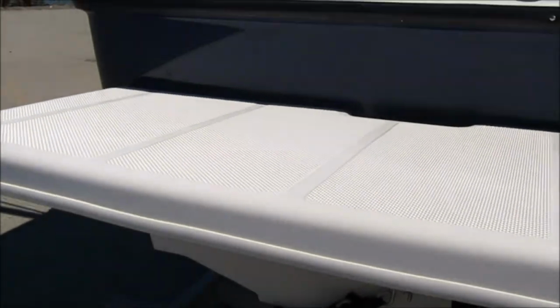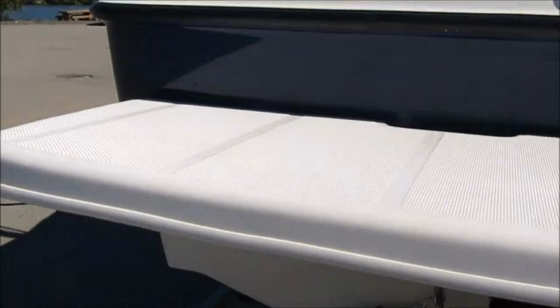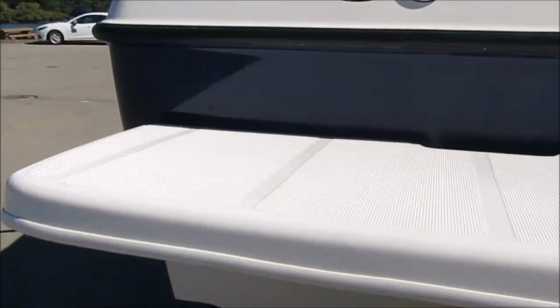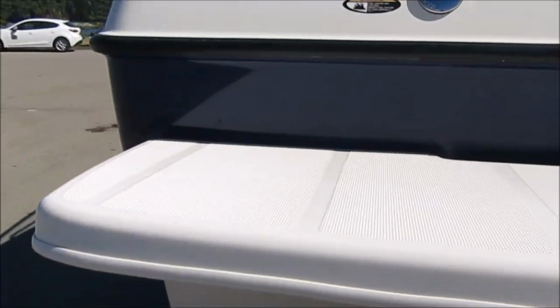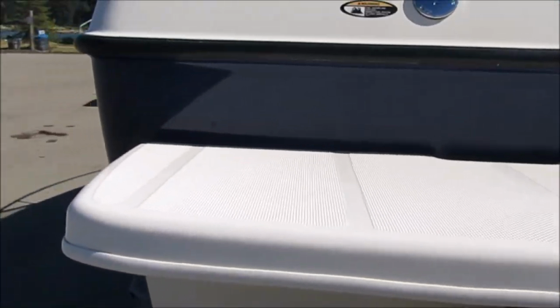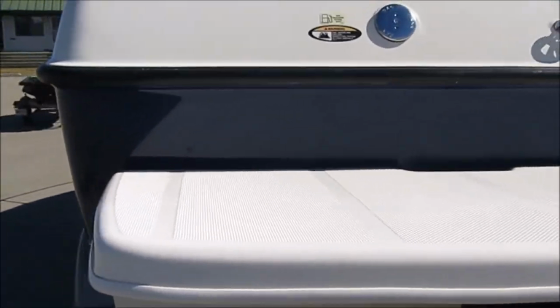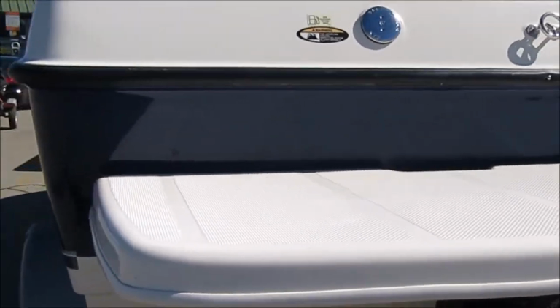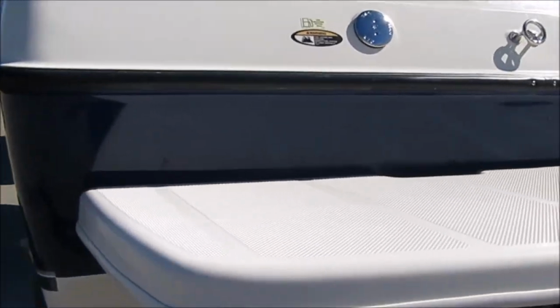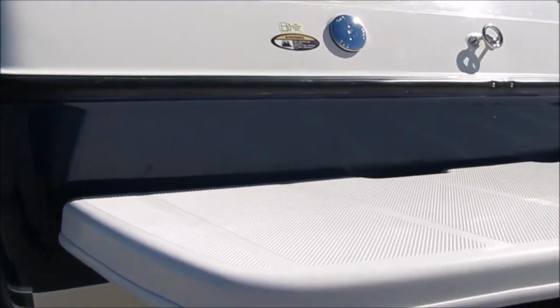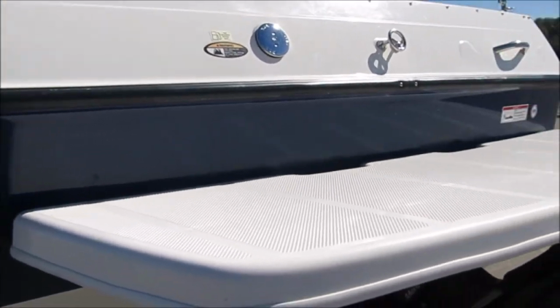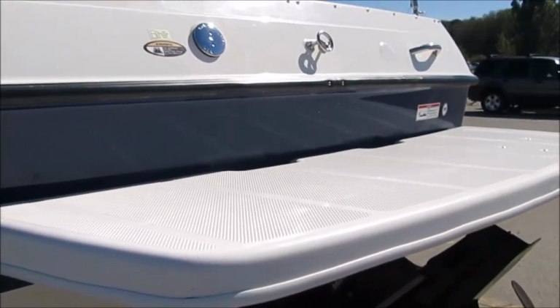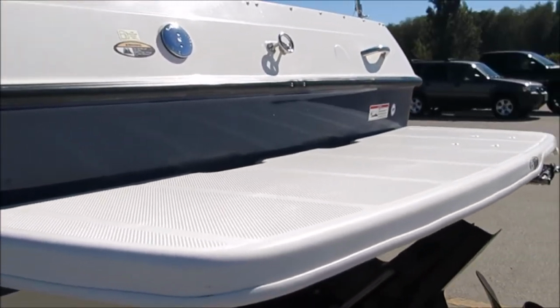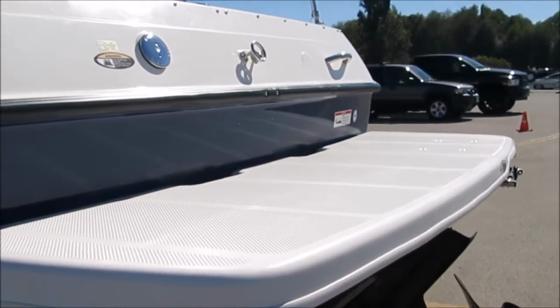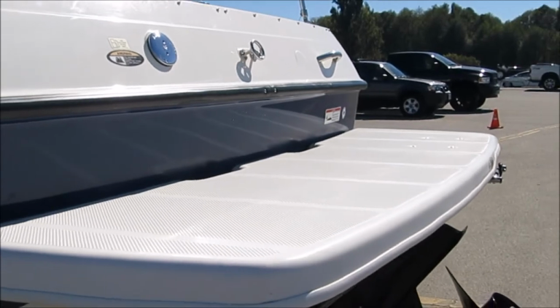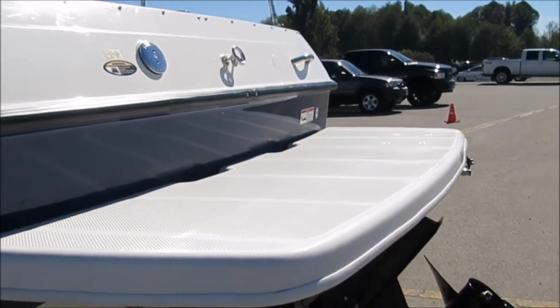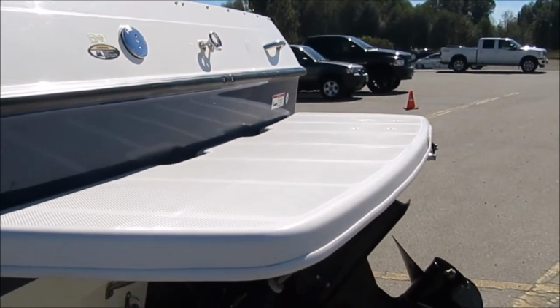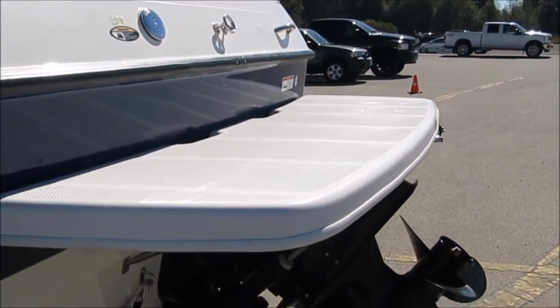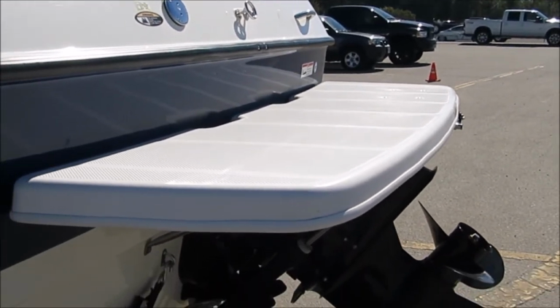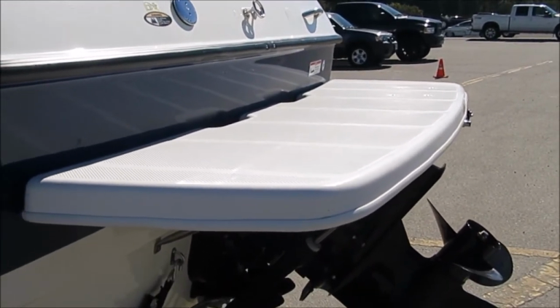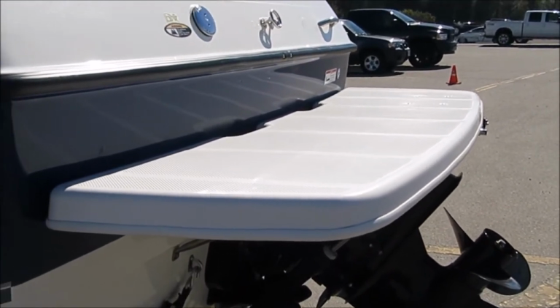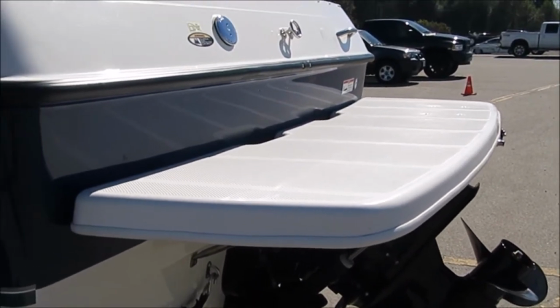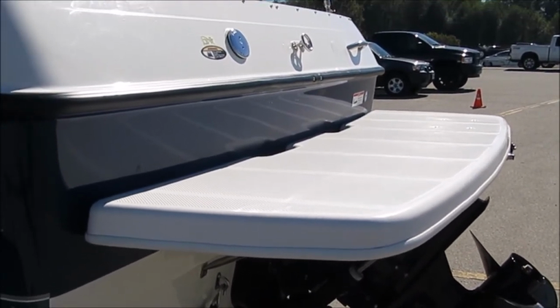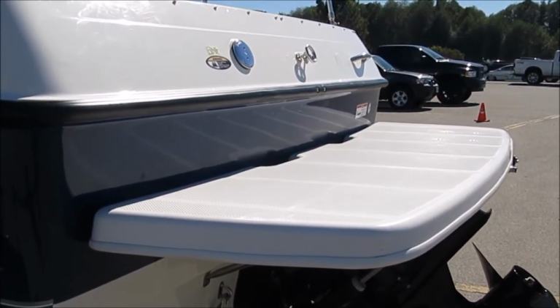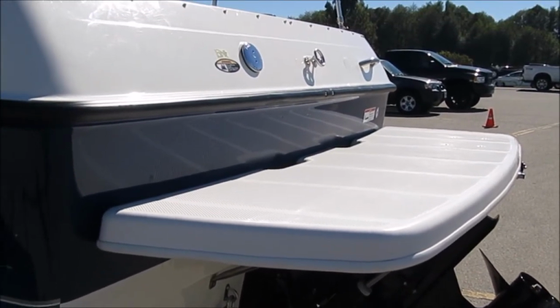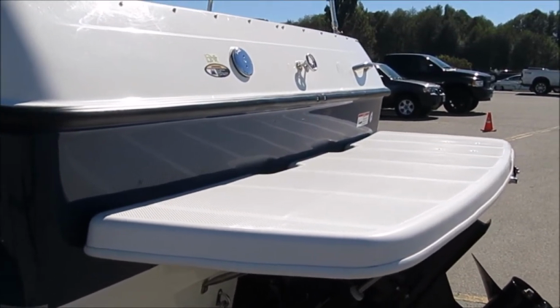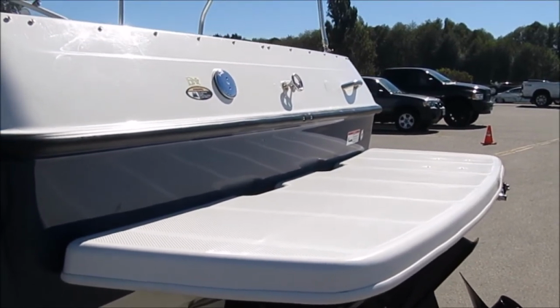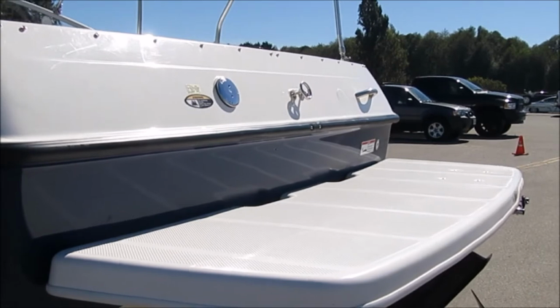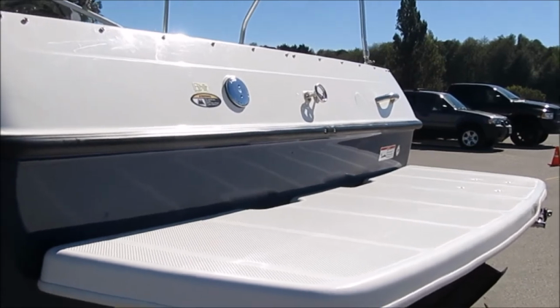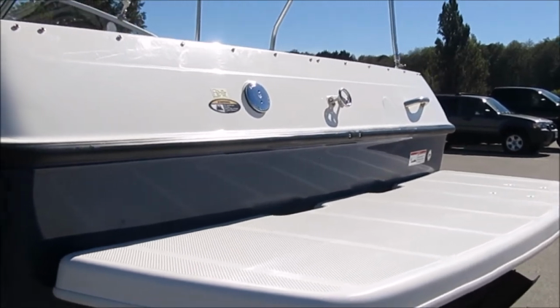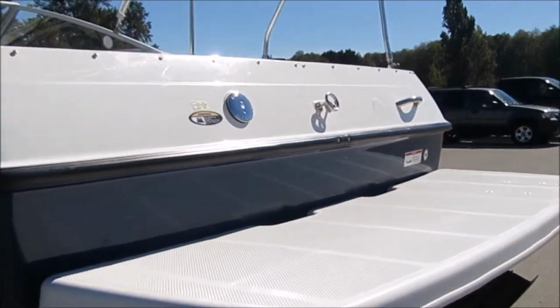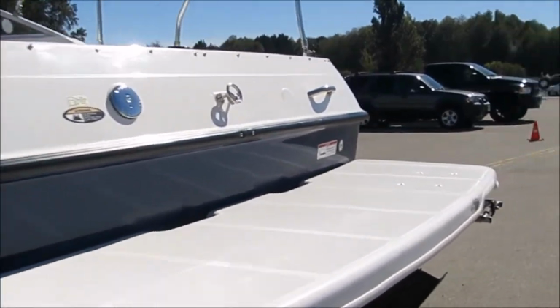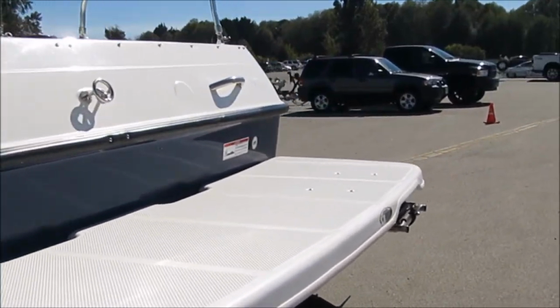It's got the full swim grid on it — a big upgrade too. Most boats only have a quarter grid and they're made out of plastic. This has got the full fiberglass grid; it's about an $1800 upgrade package. It's also got the transom ladder with the snap on it.